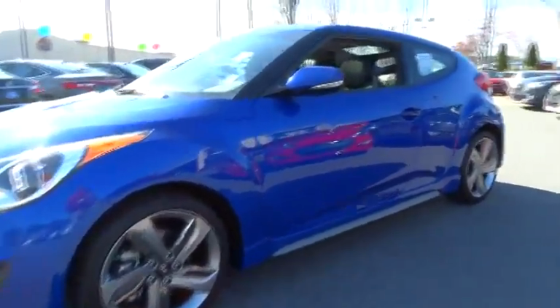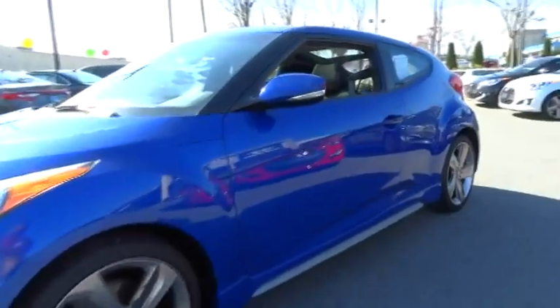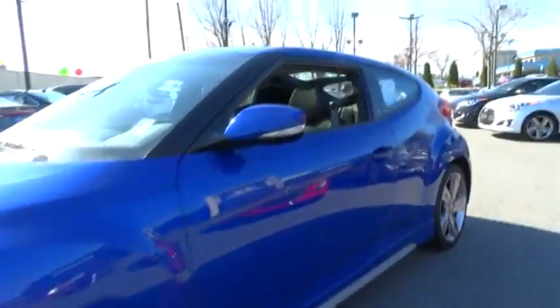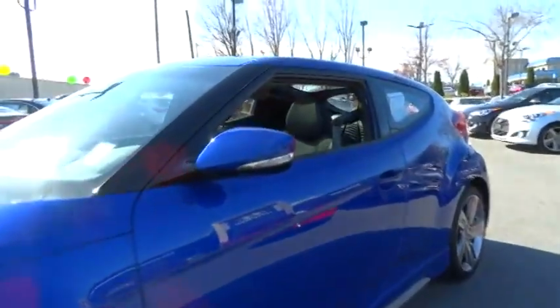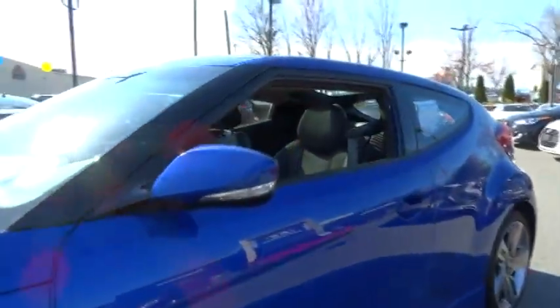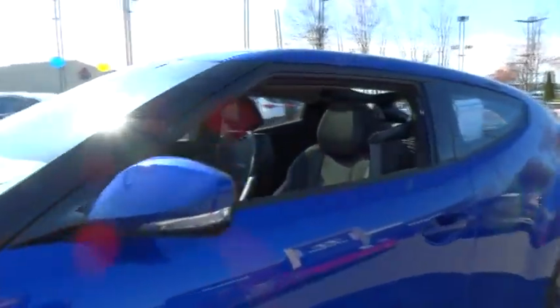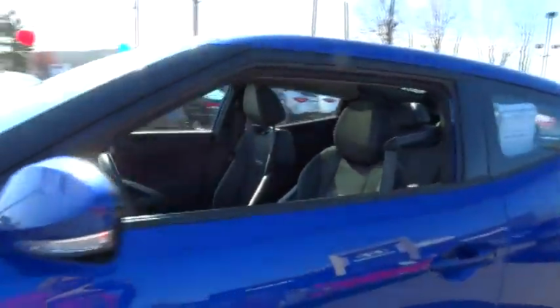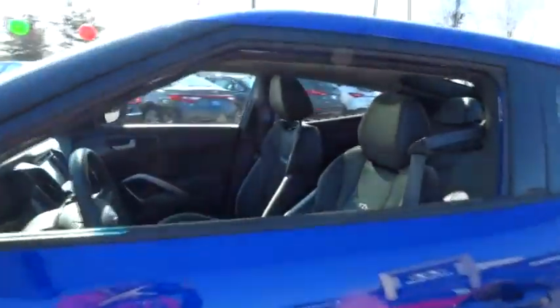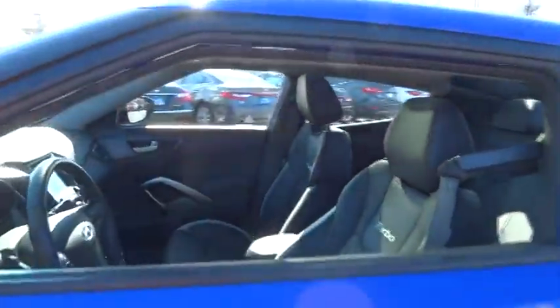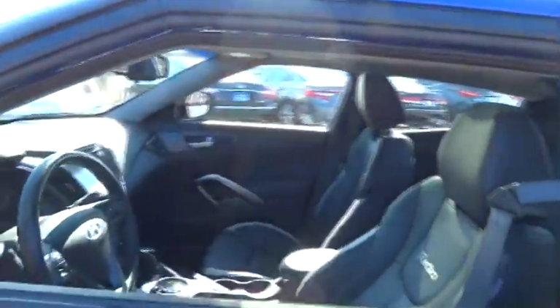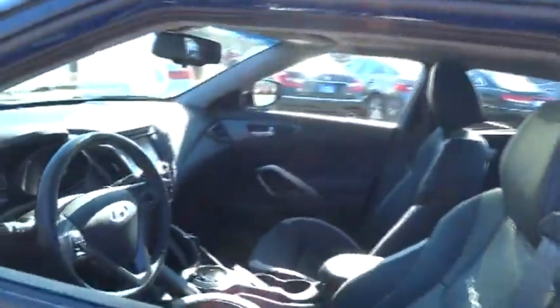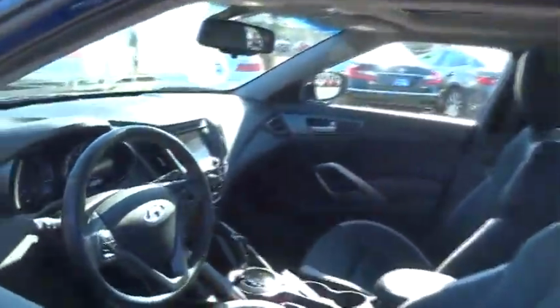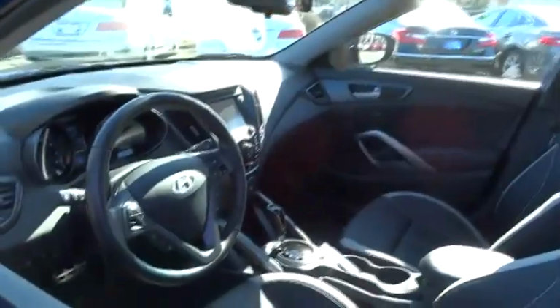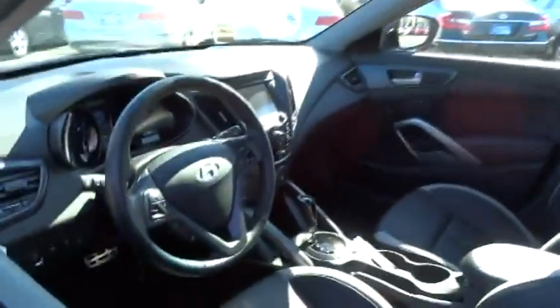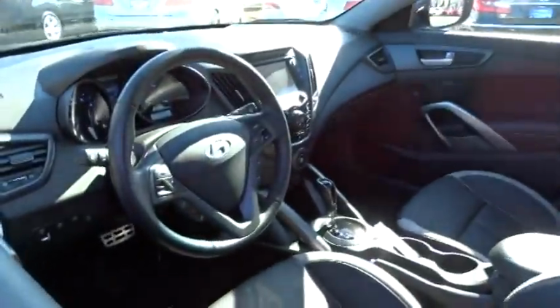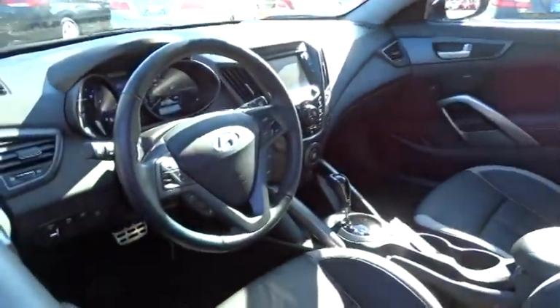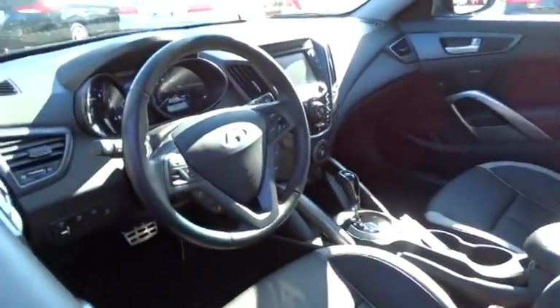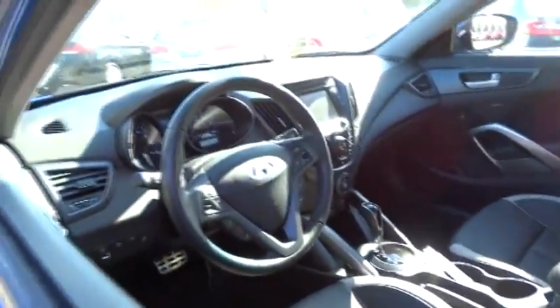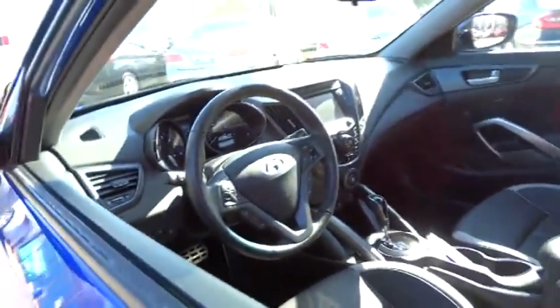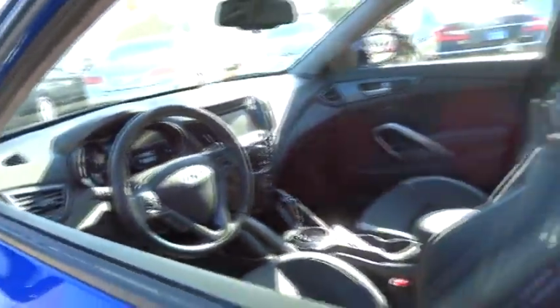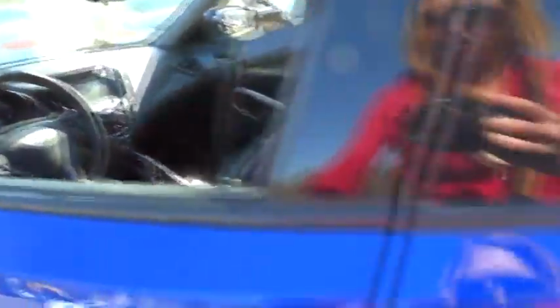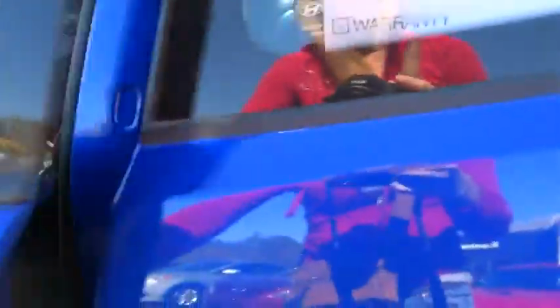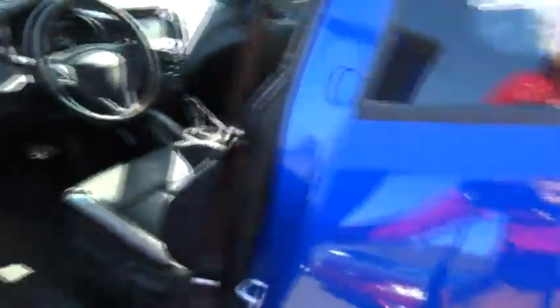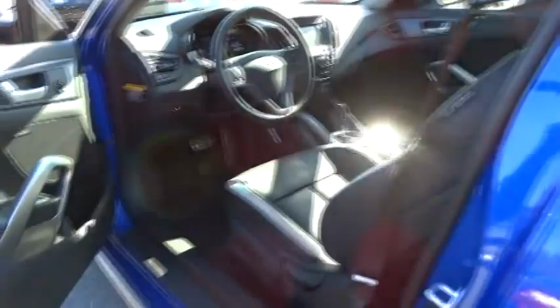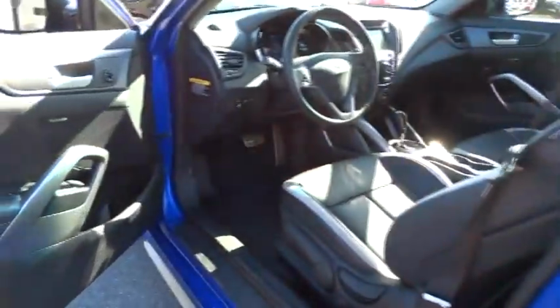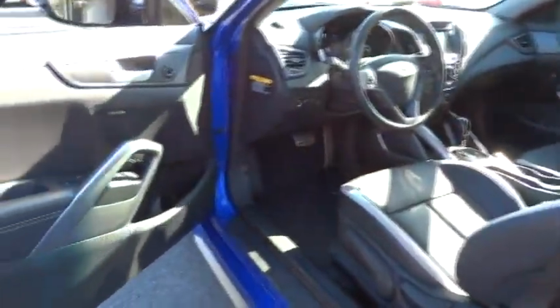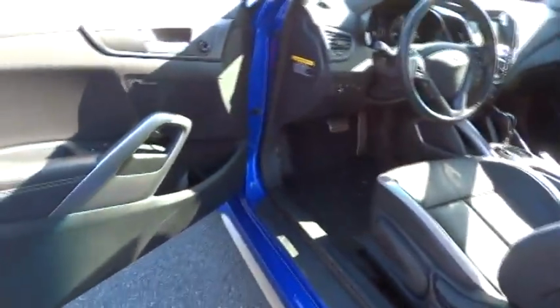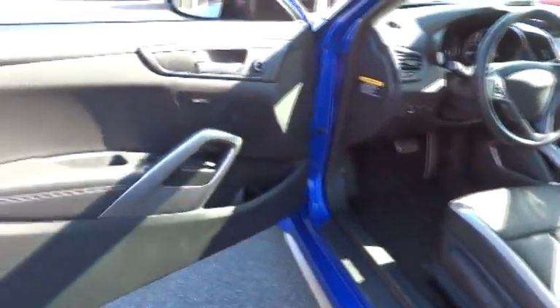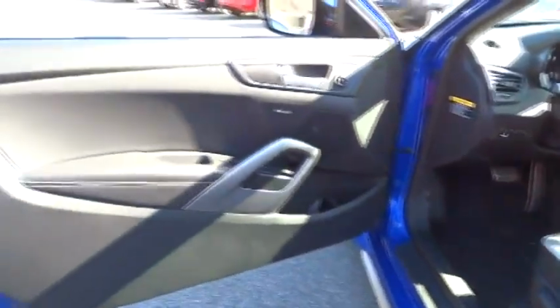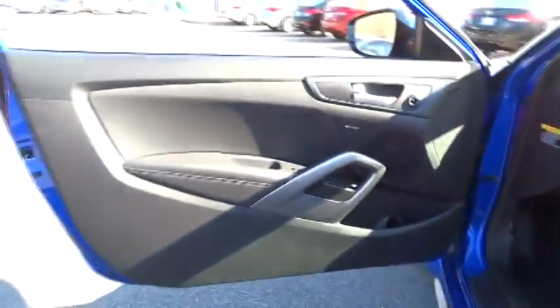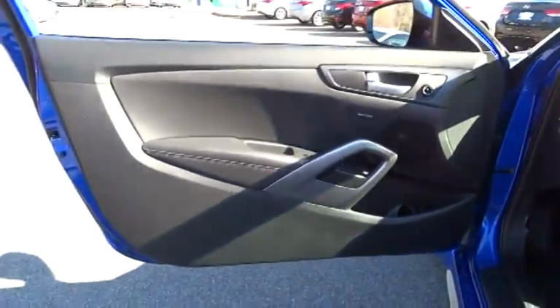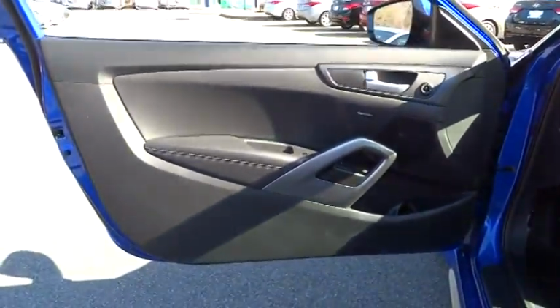AM FM stereo radio, premium sound system, fog lamps, CD player, and bucket seats. This vehicle is Carfax certified, one owner, and qualifies for Carfax's buyback guarantee. Wouldn't you look great in this vehicle?